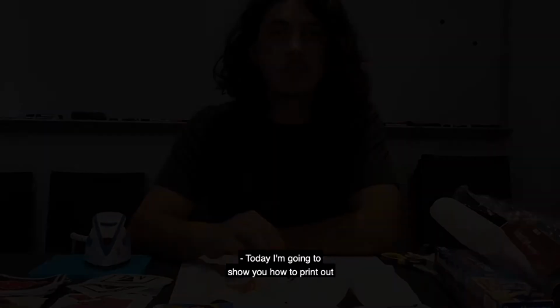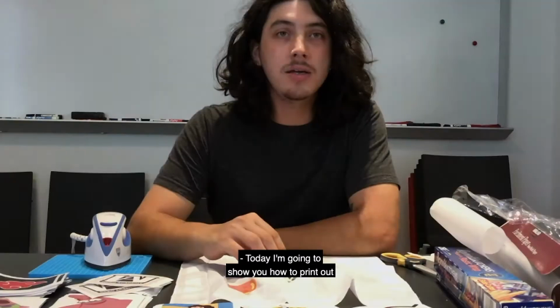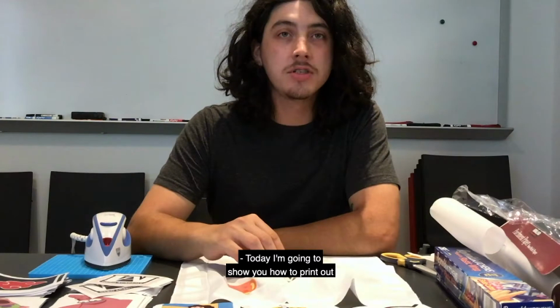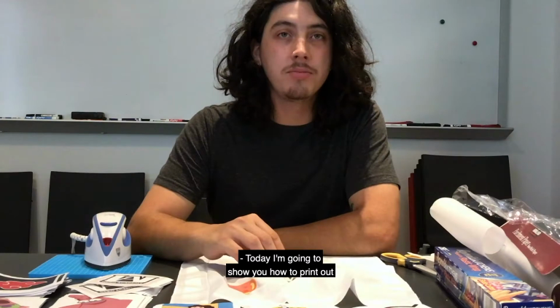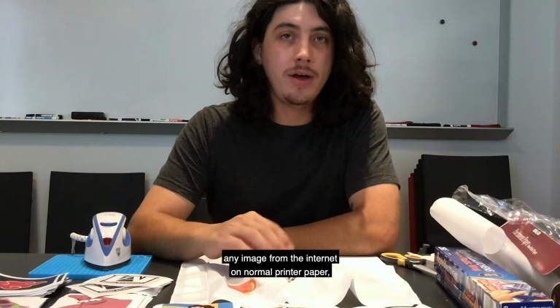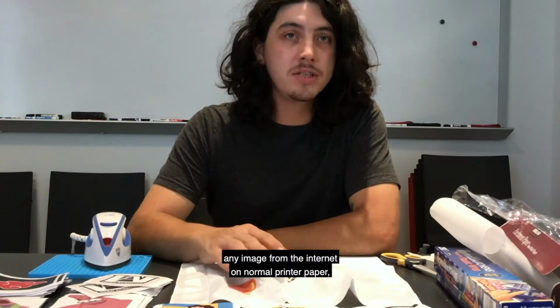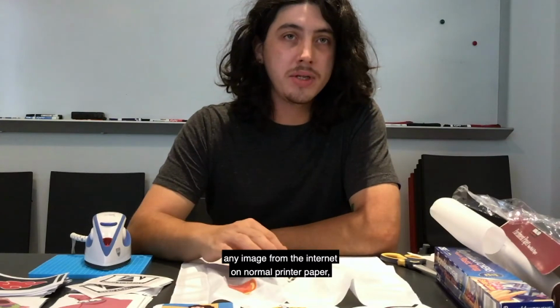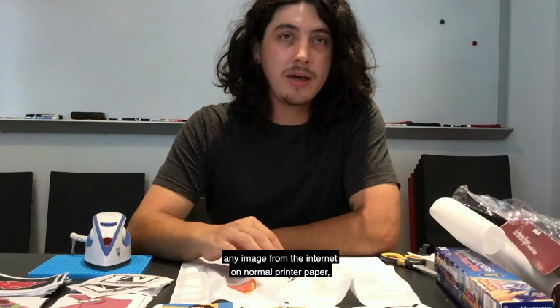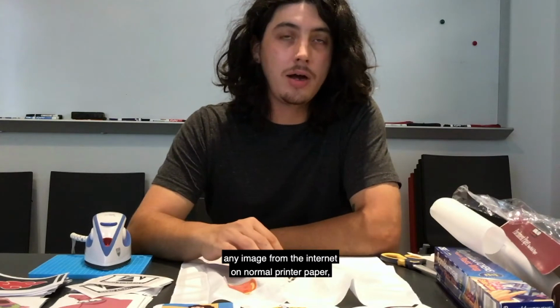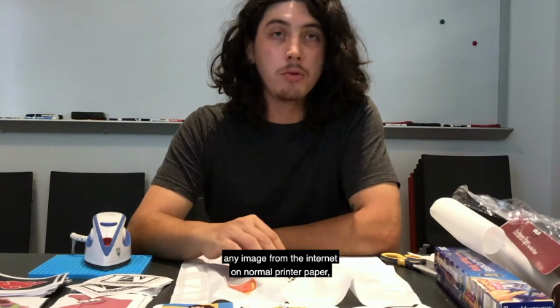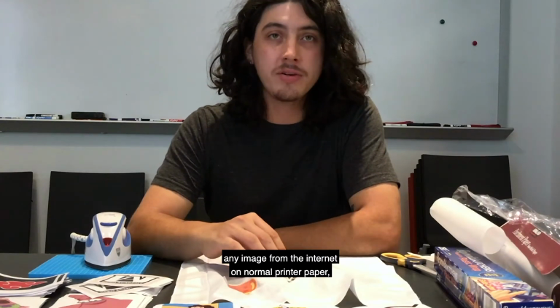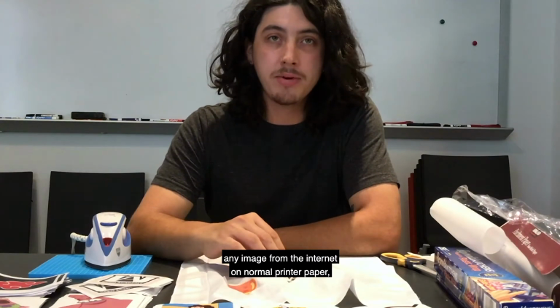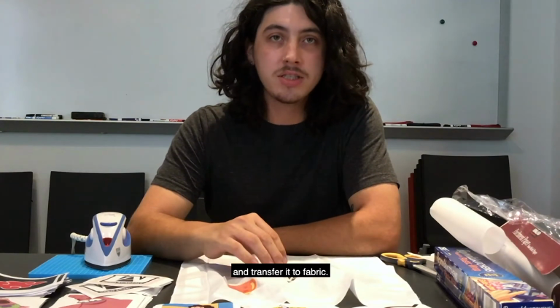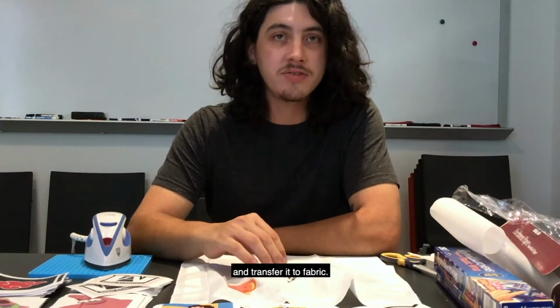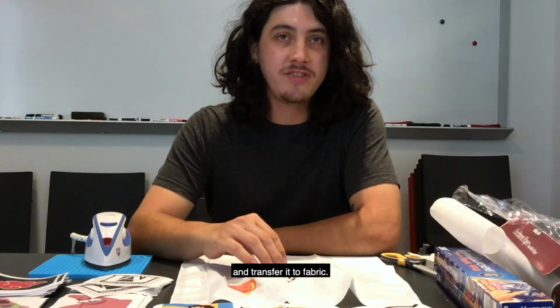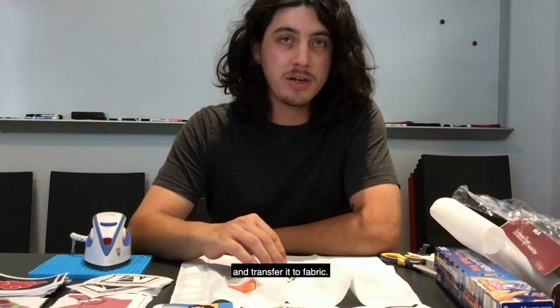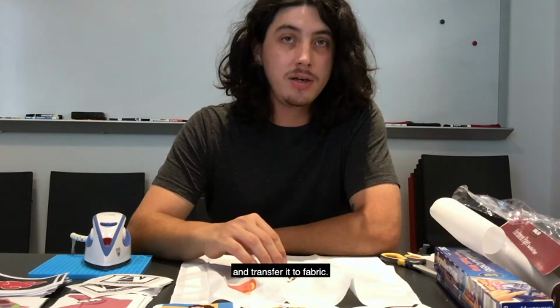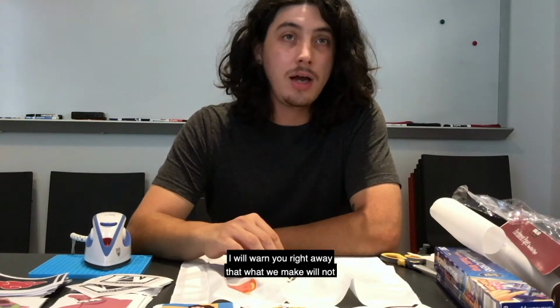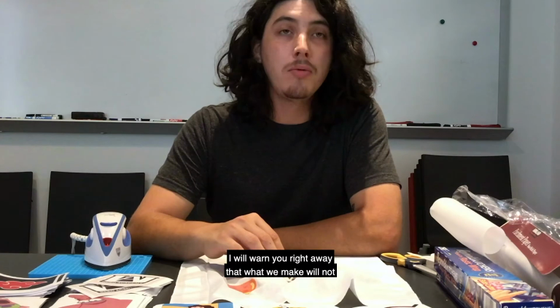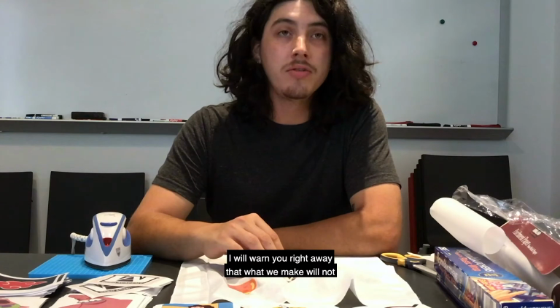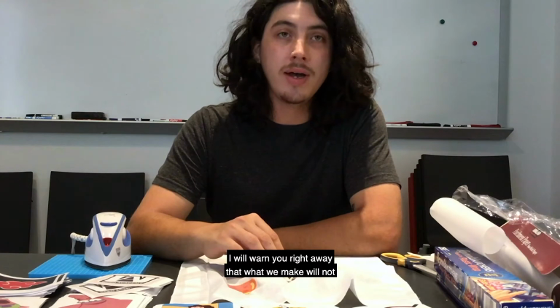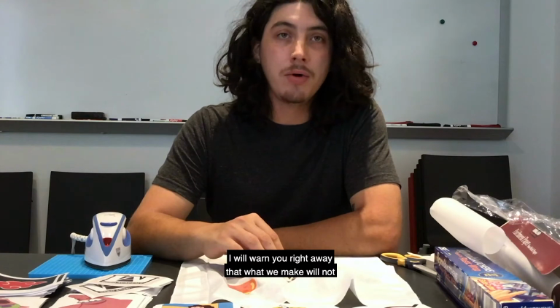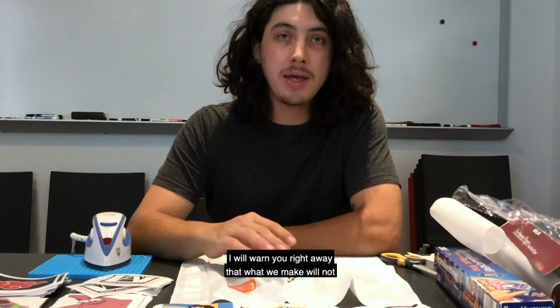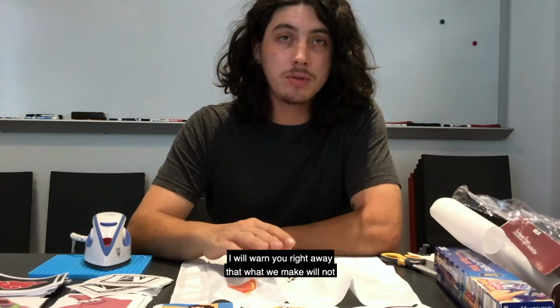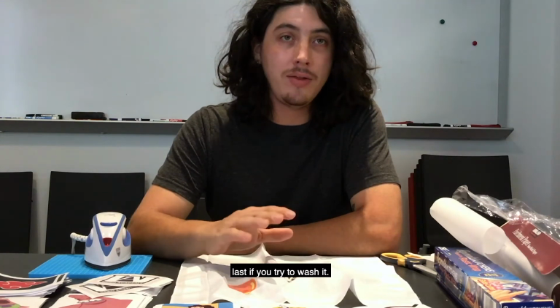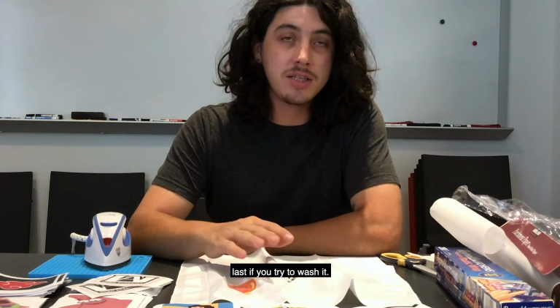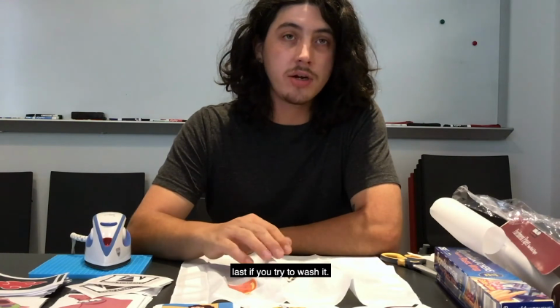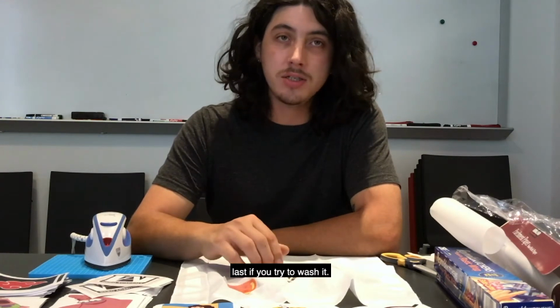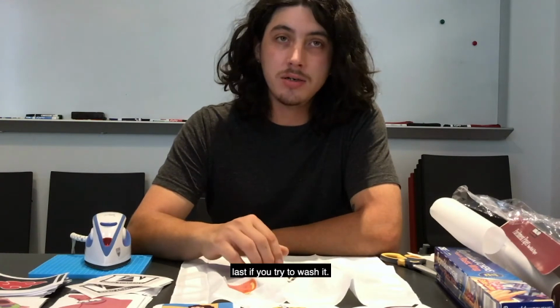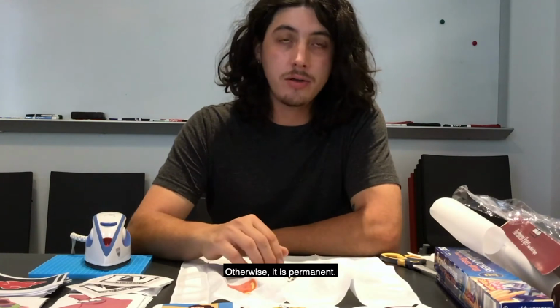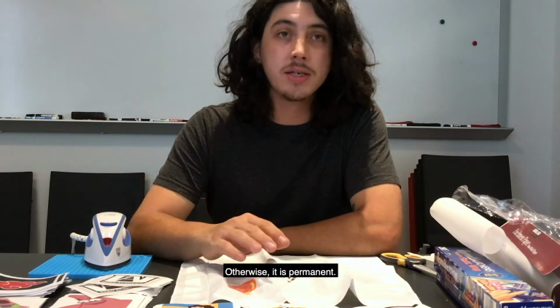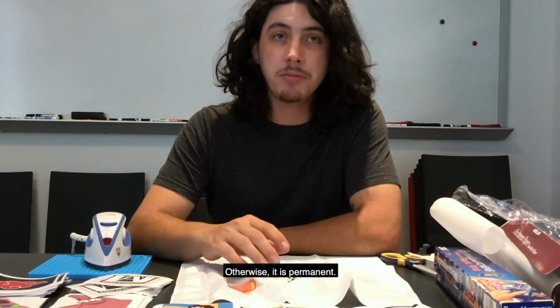Today I'm going to show you how to print out any image from the internet on normal printer paper and transfer it to fabric. I will warn you right away that what we make will not last if you try to wash it, otherwise it is permanent.